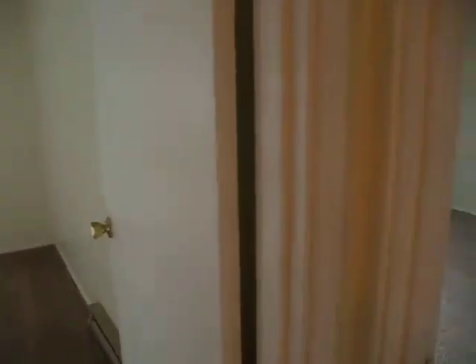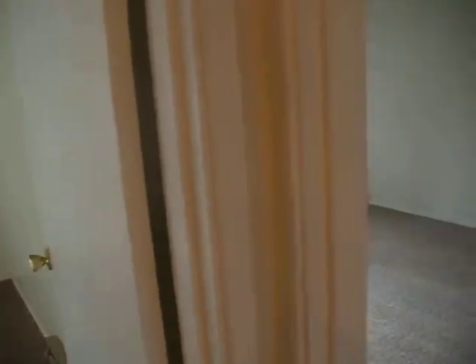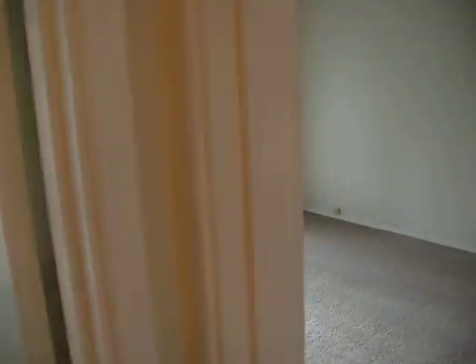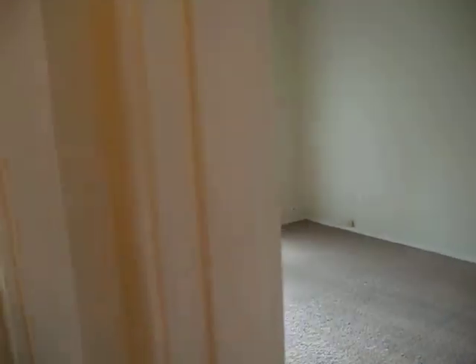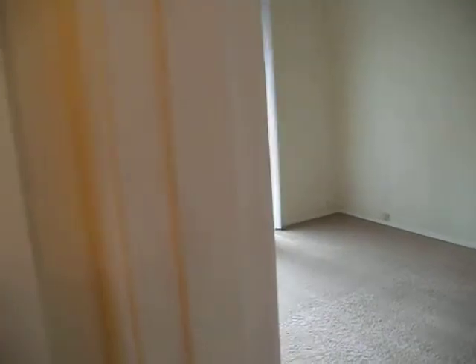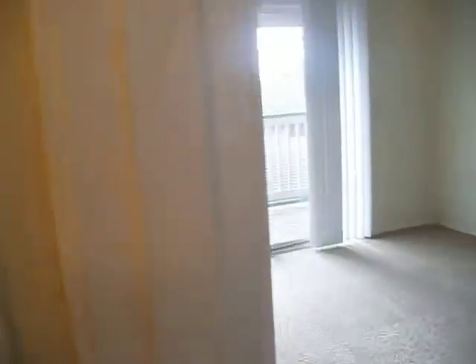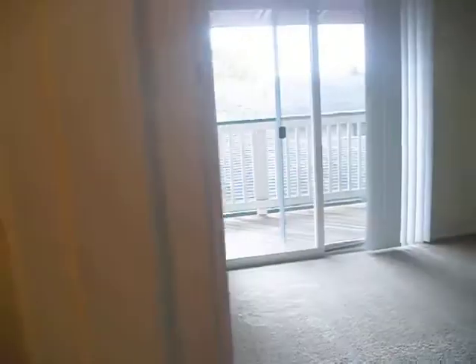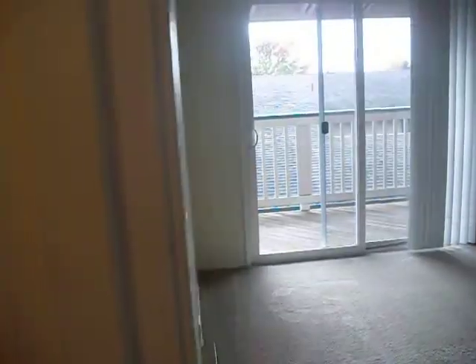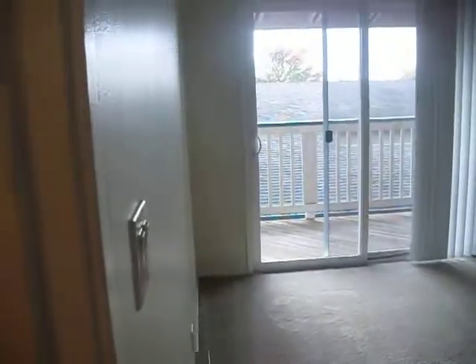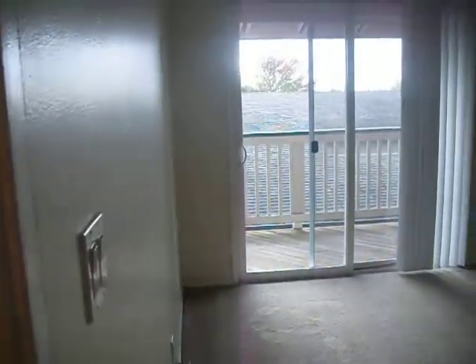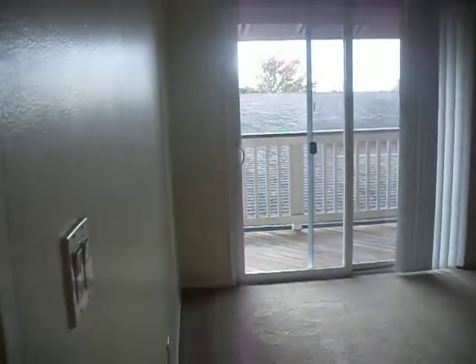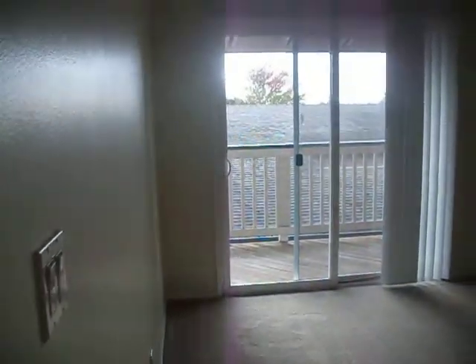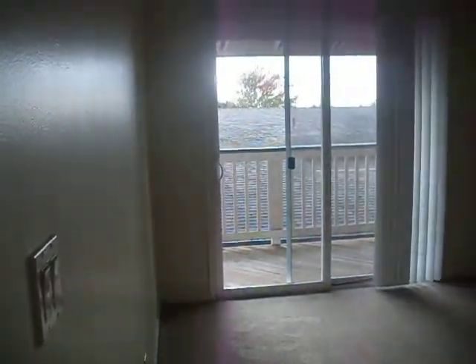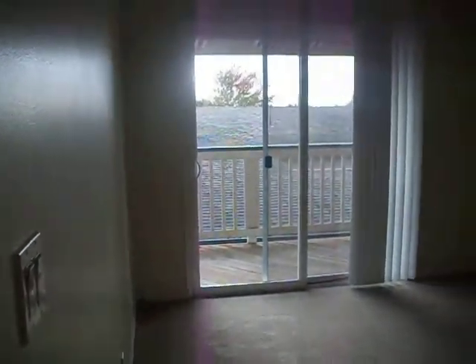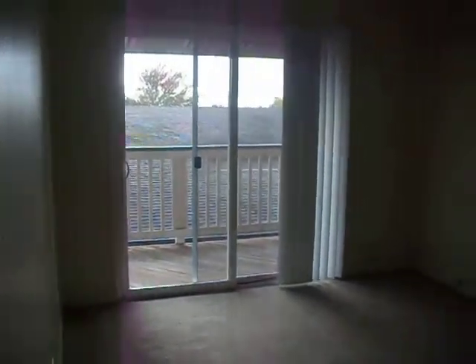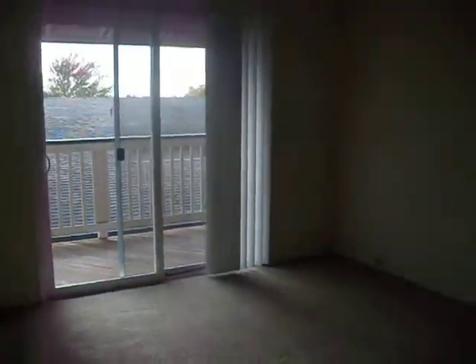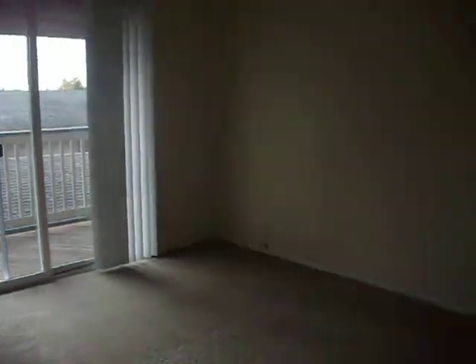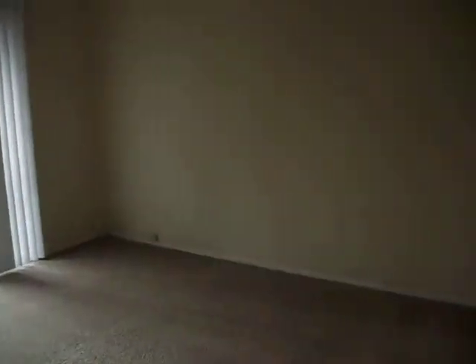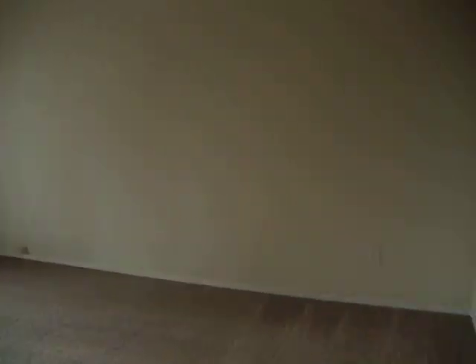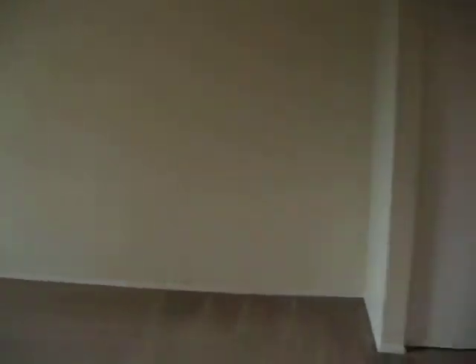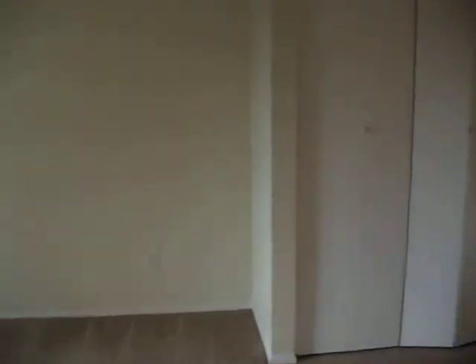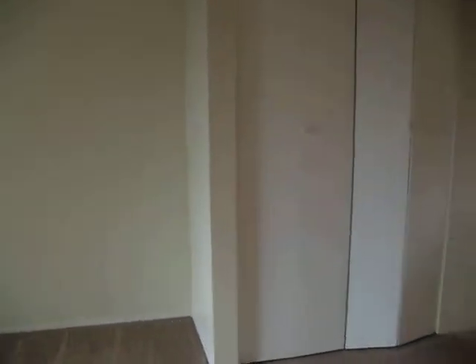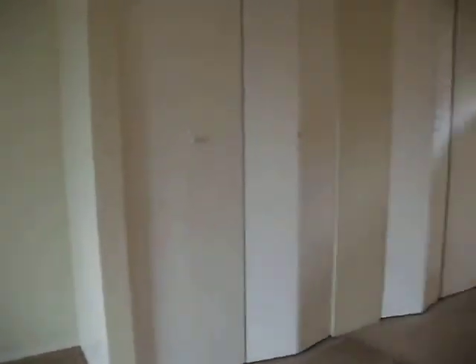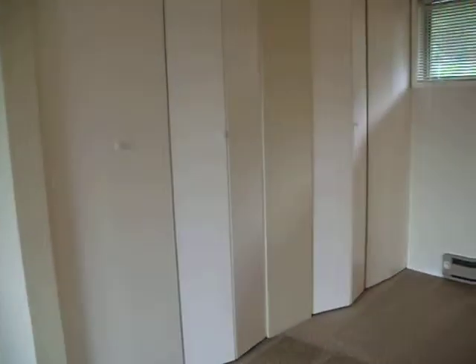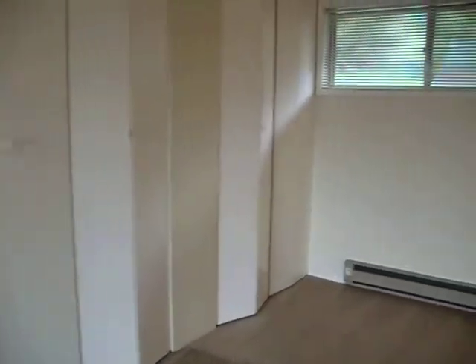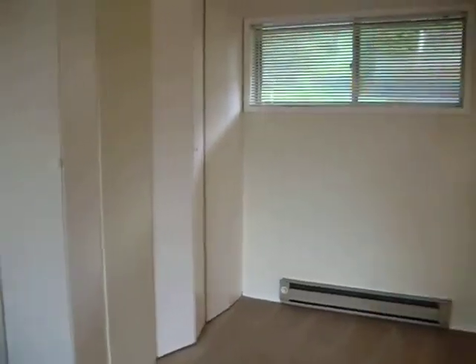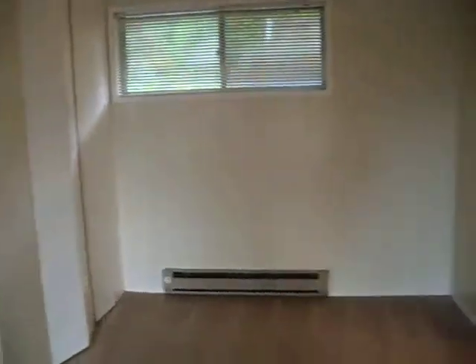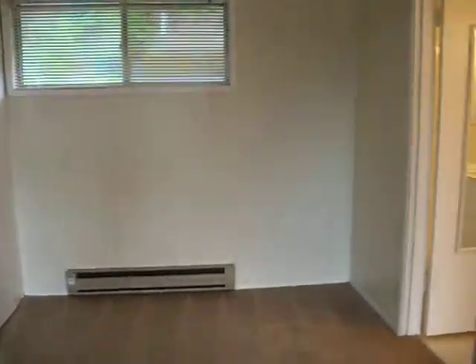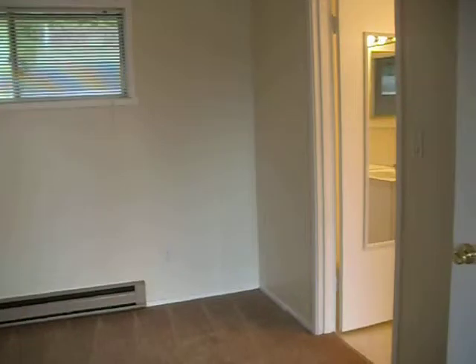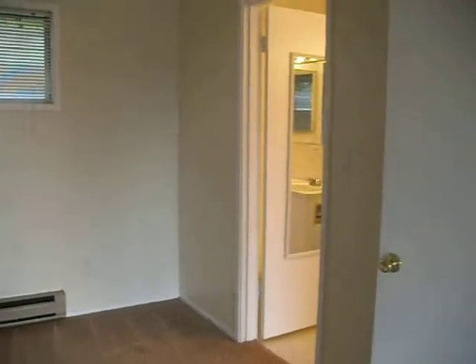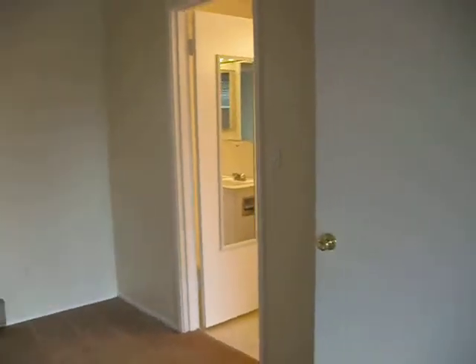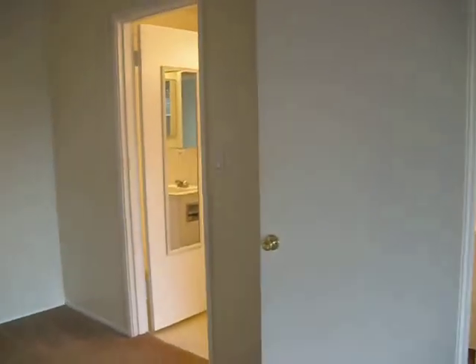And the master bedroom. As you can see, both bedrooms have a sliding glass door to the balcony. The master bedroom also has access to the bathroom.